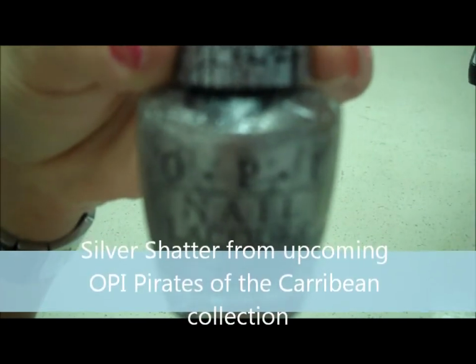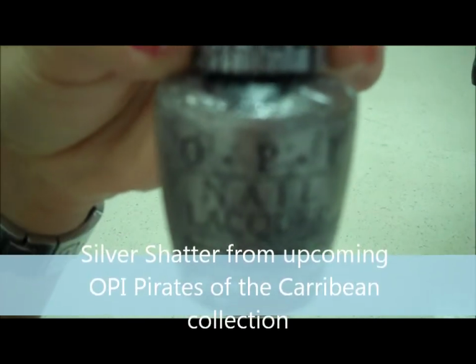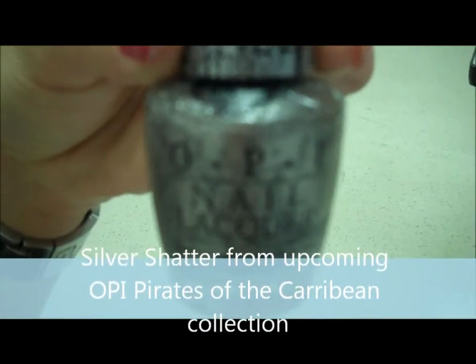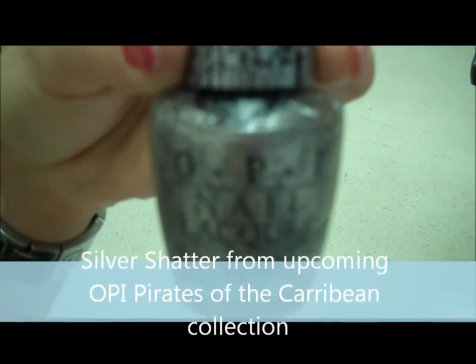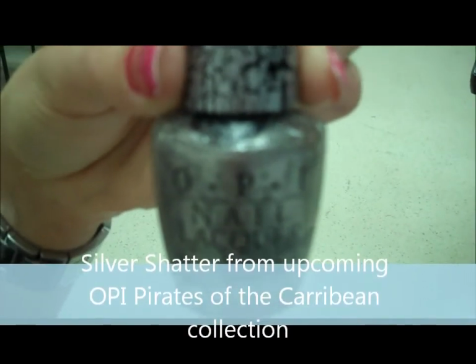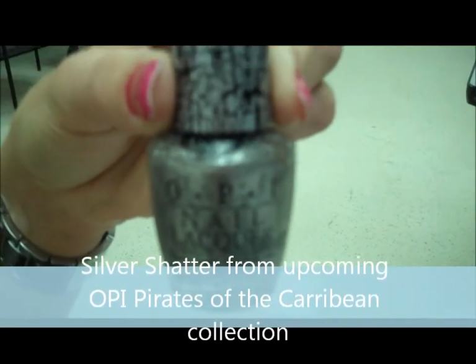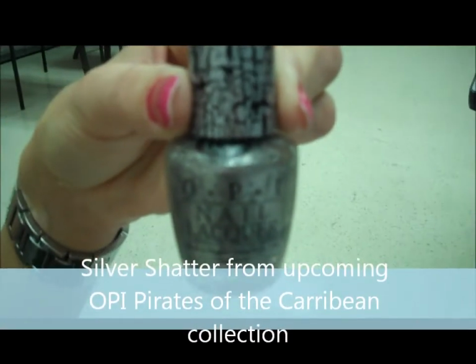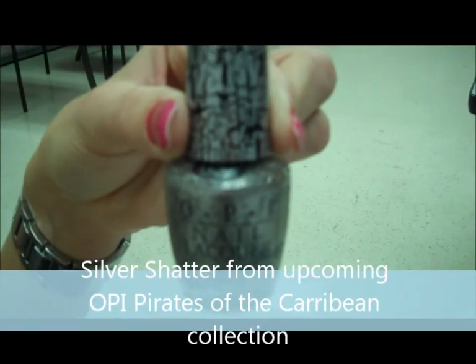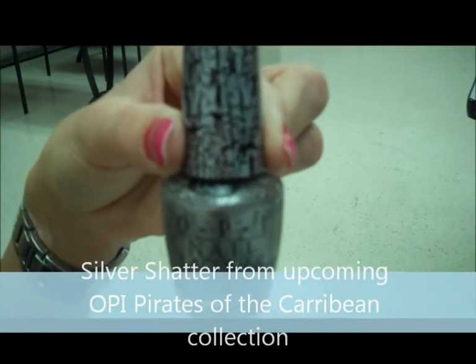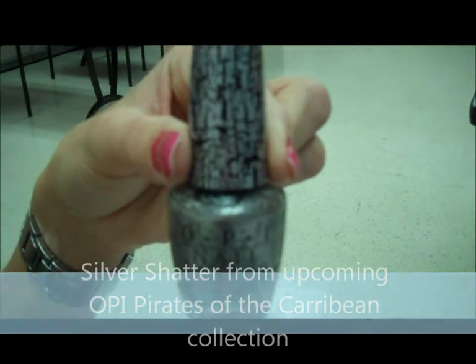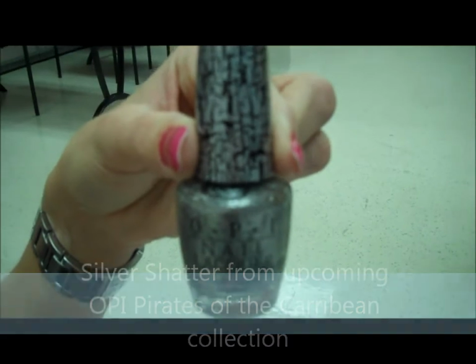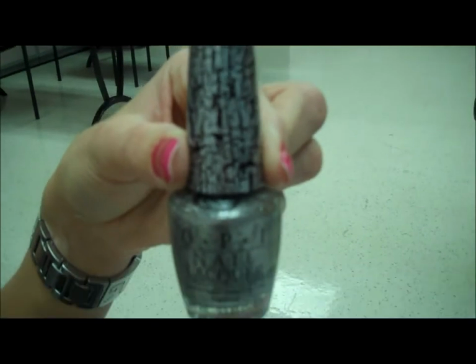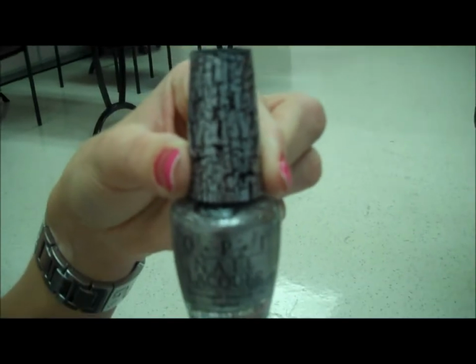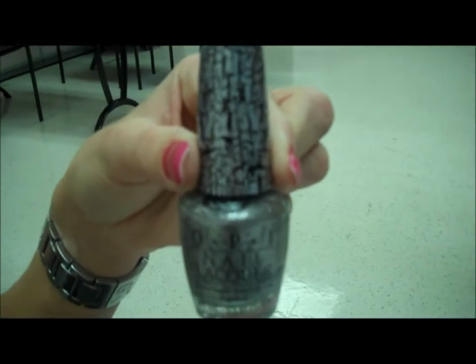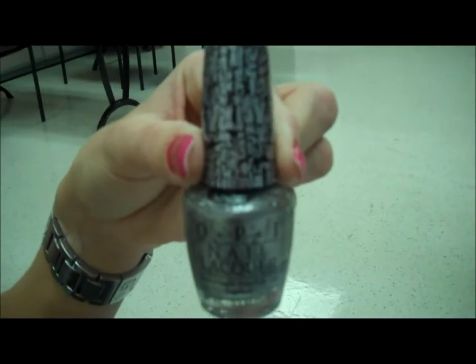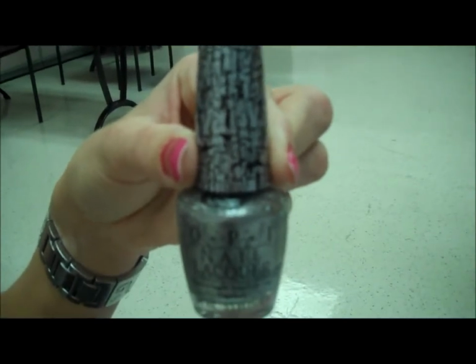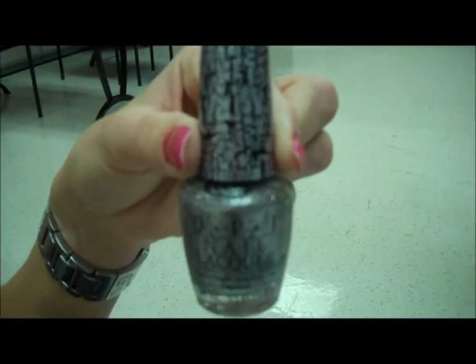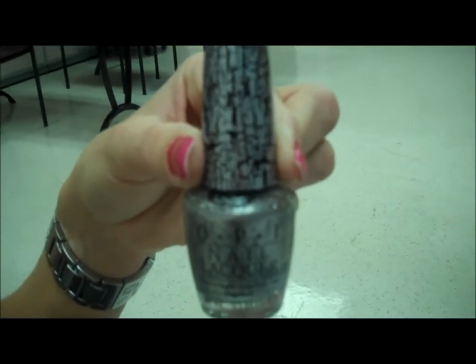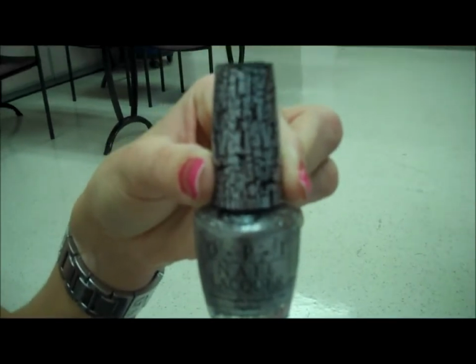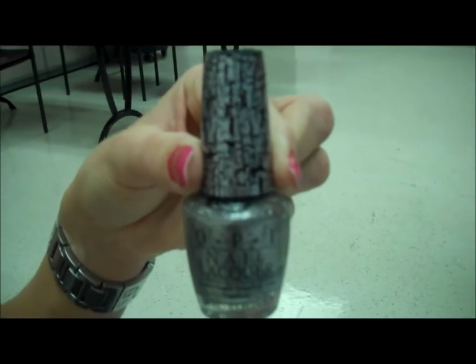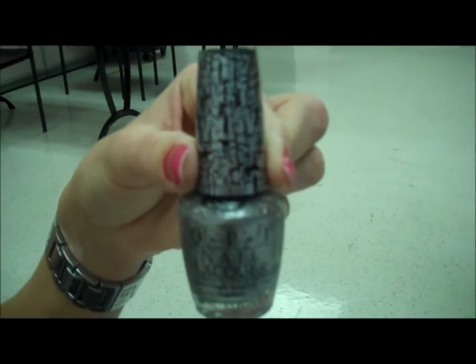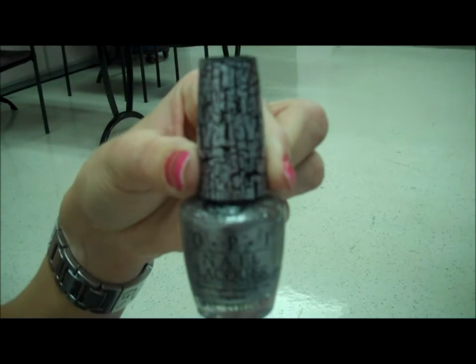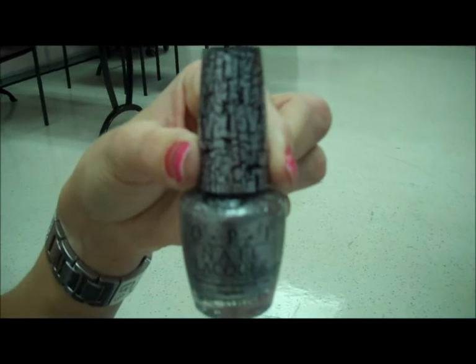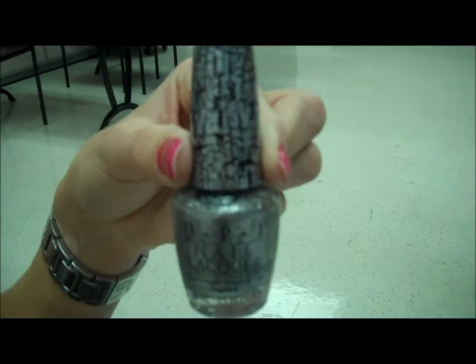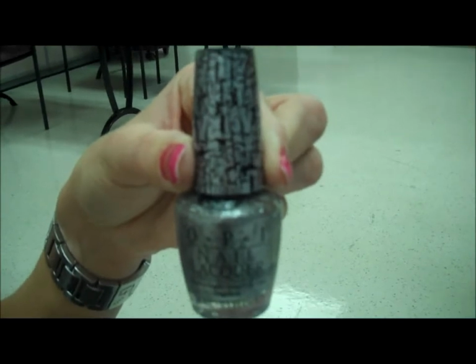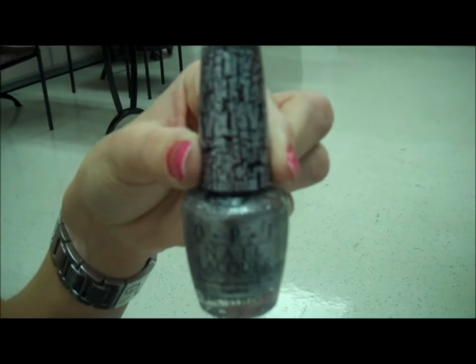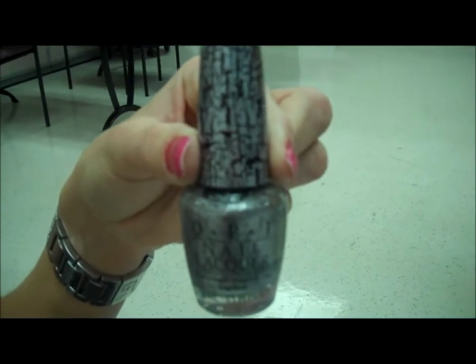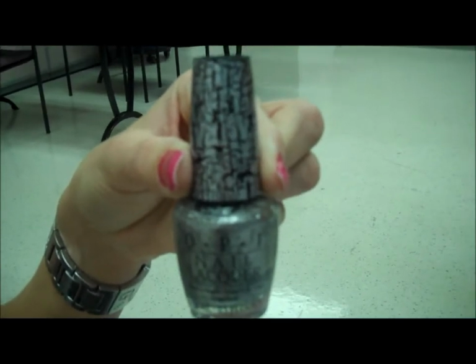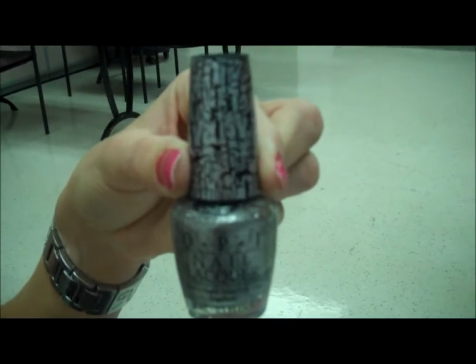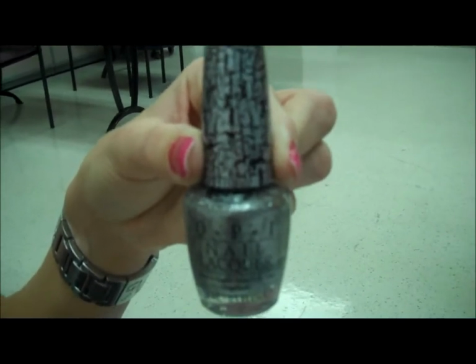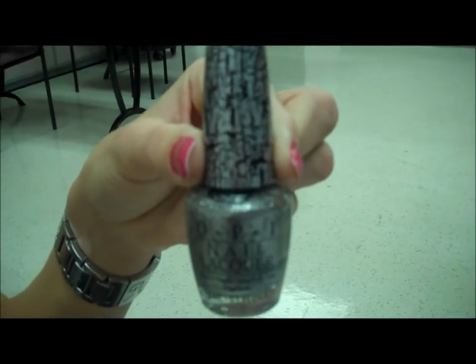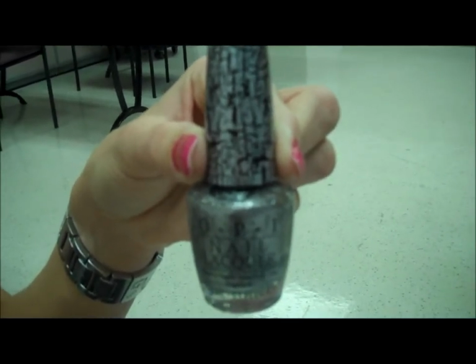The Silver Shatter is going to be available late April, early May. It's going to be available in an eight-piece display and like the Black Shatter, it is going to be sold out. So we're very excited about this.